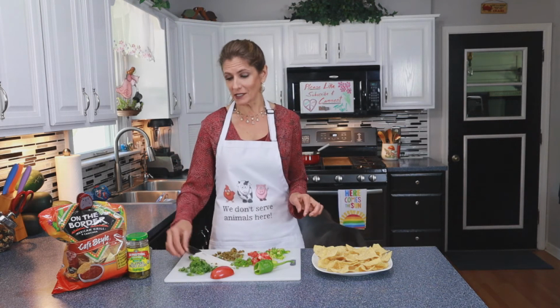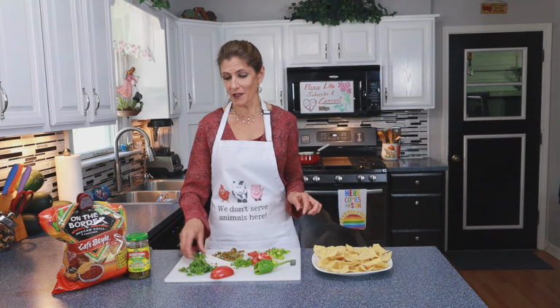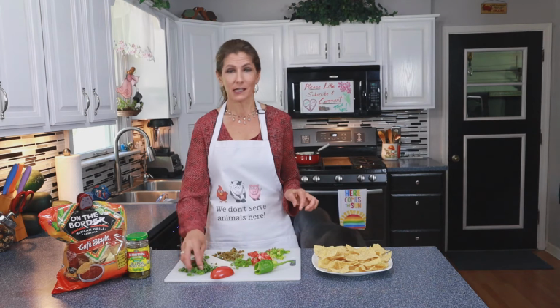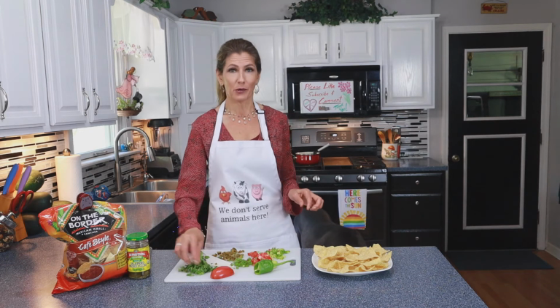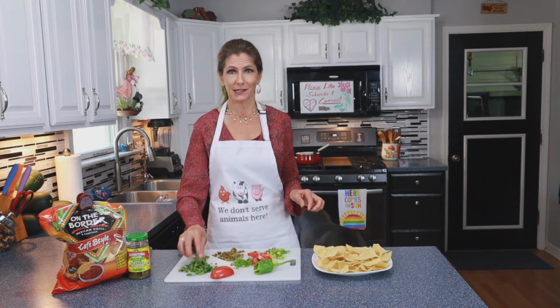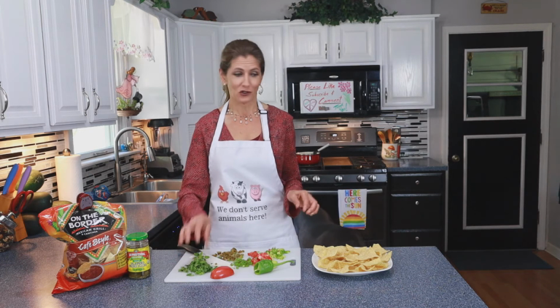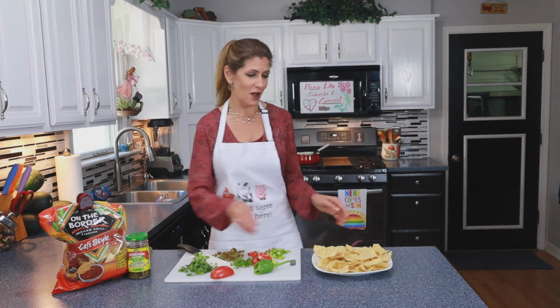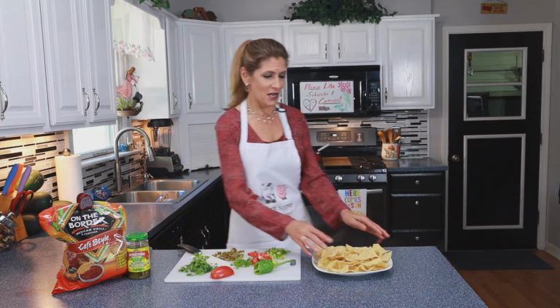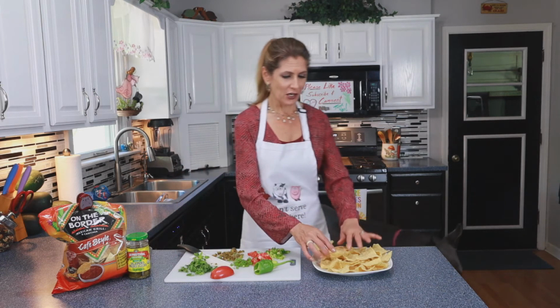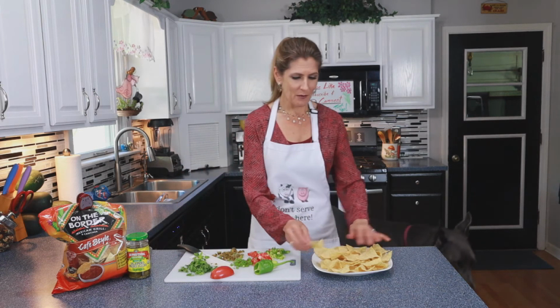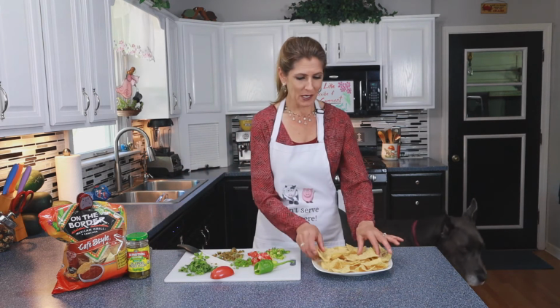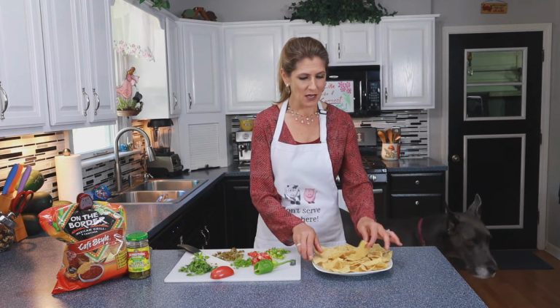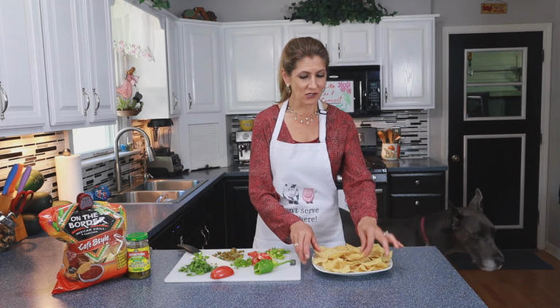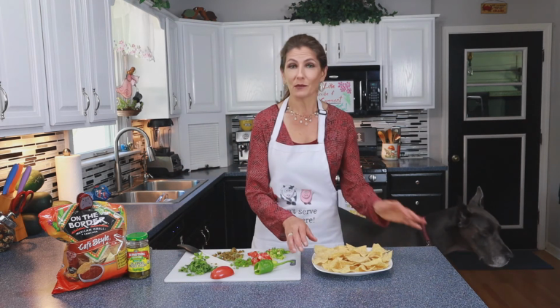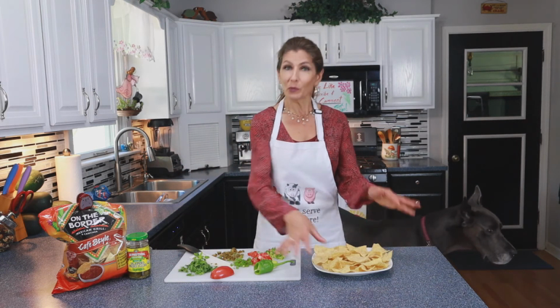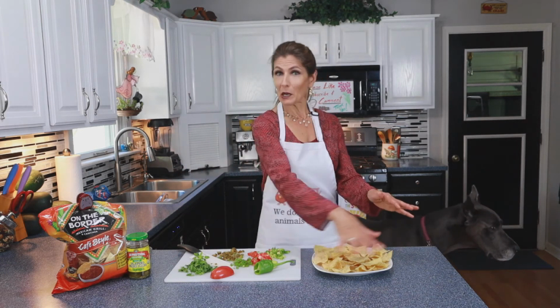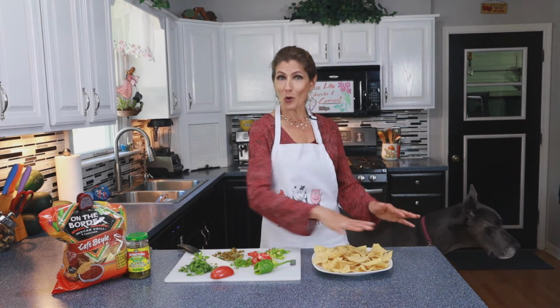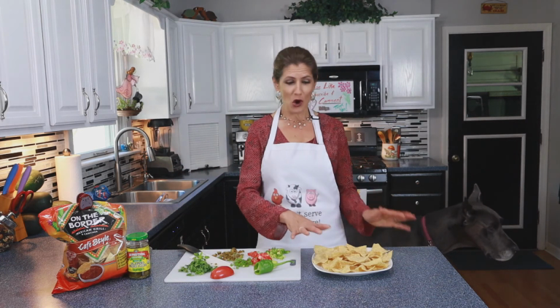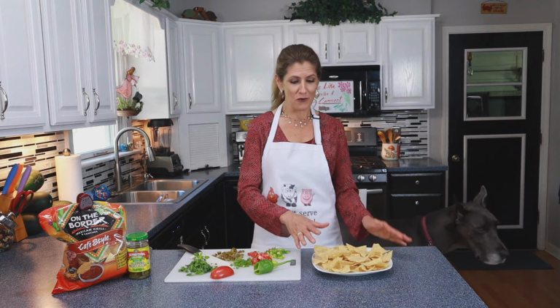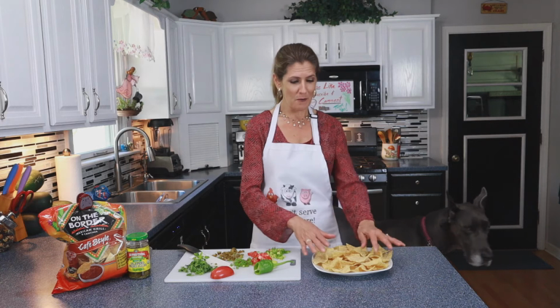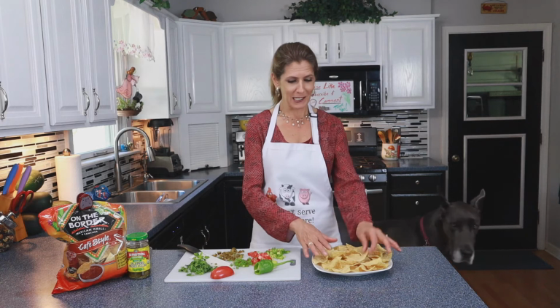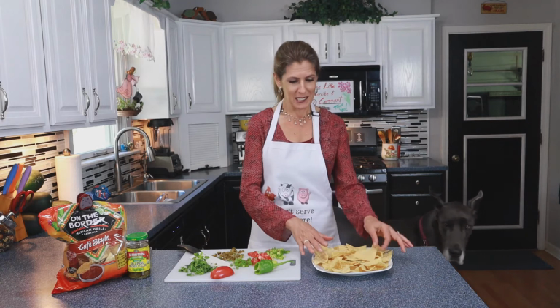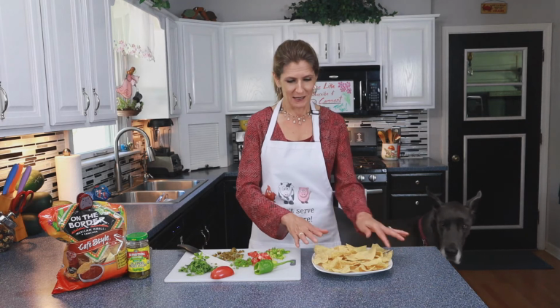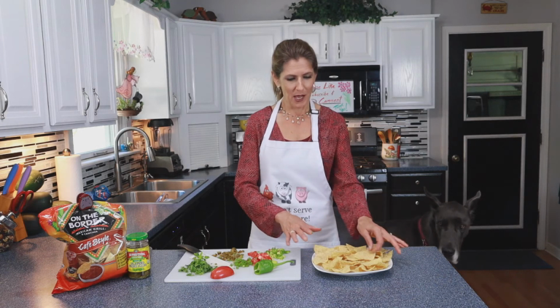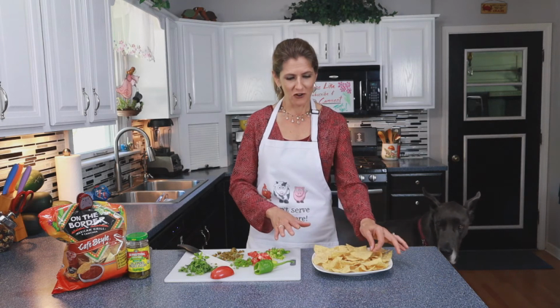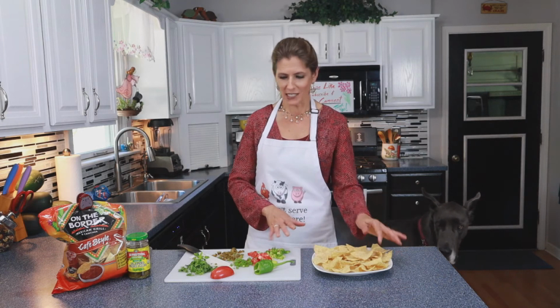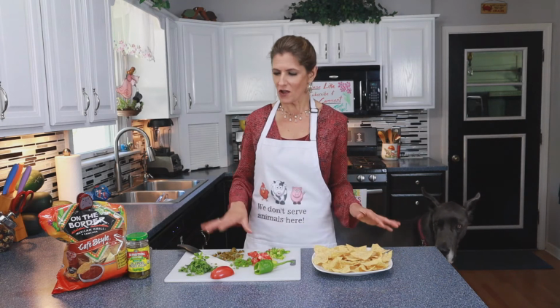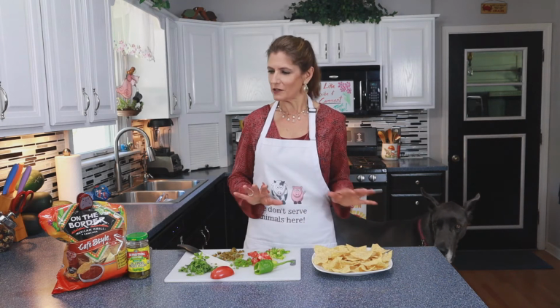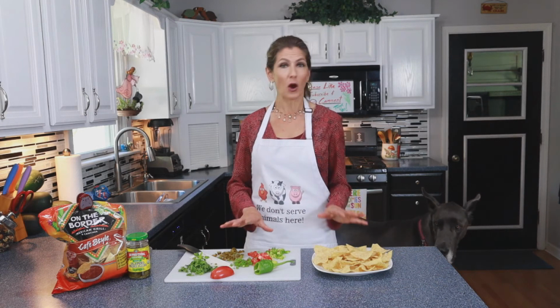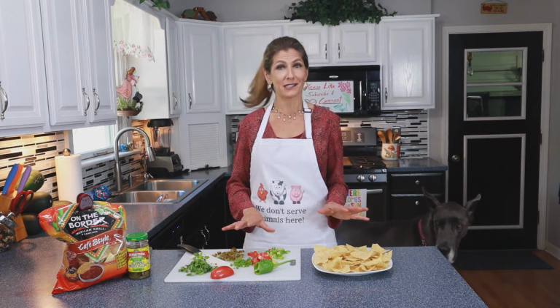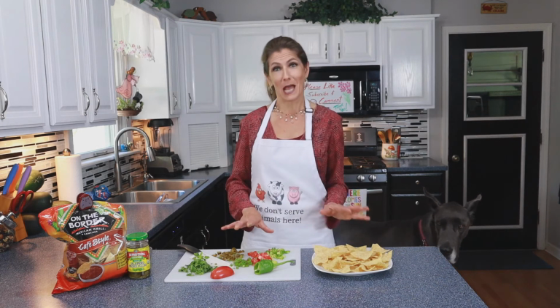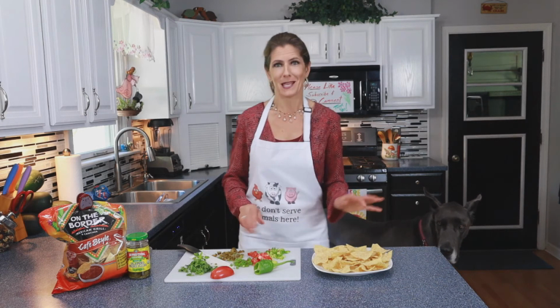So instead of lettuce I'm putting cilantro on. I have my plate of nachos and I'm simply gonna pour over my homemade queso and throw on some toppings.